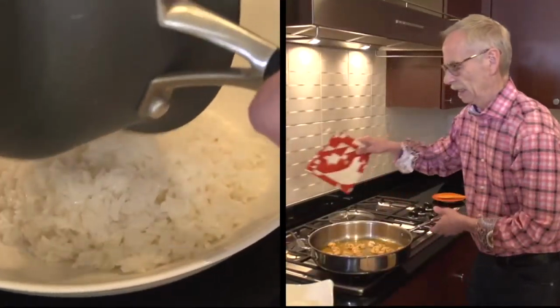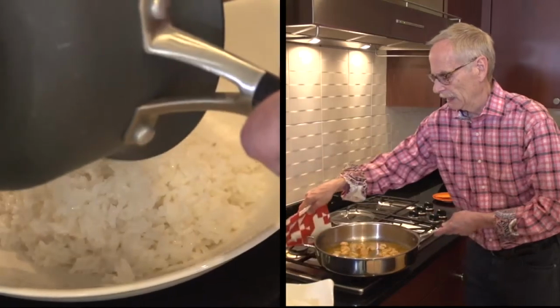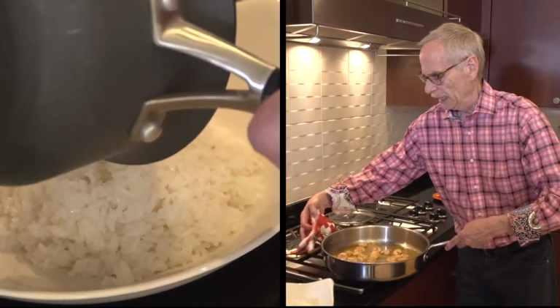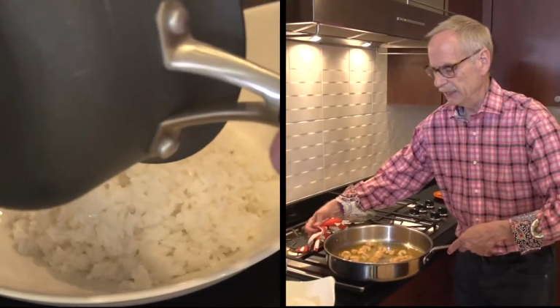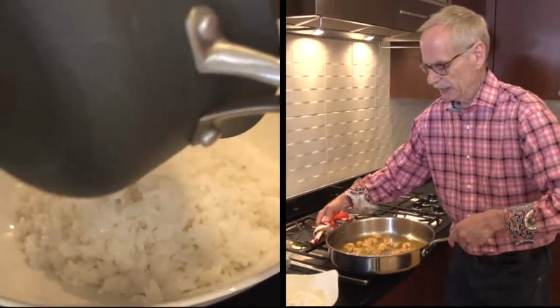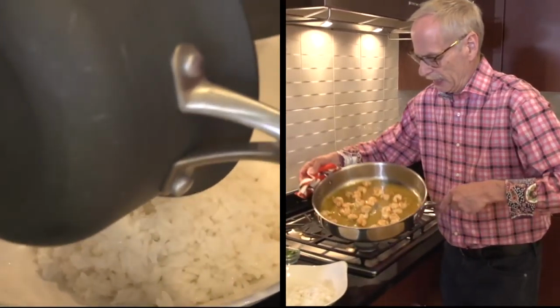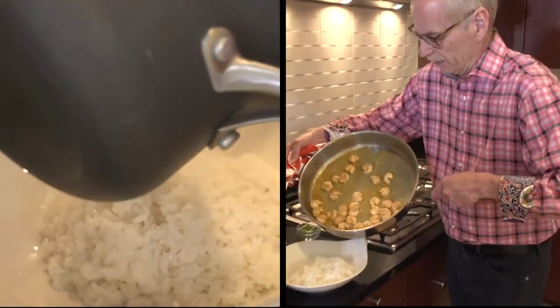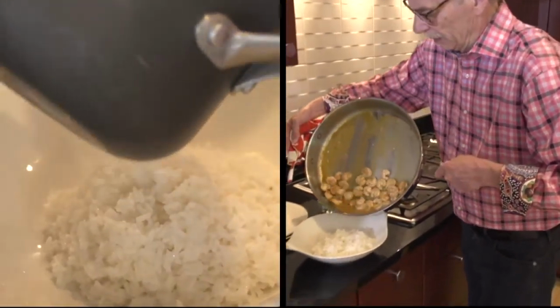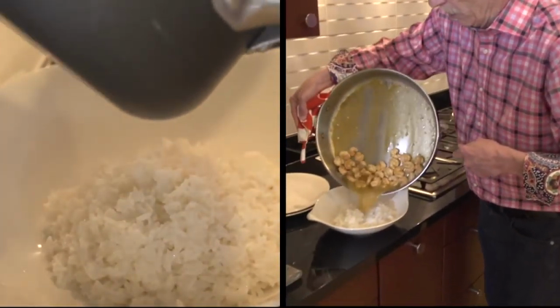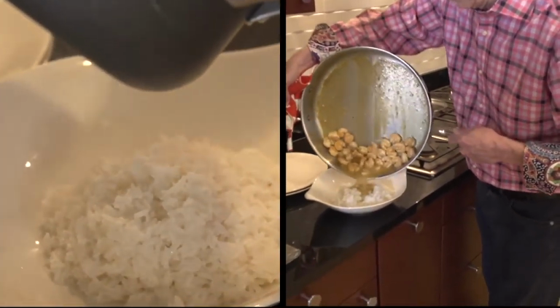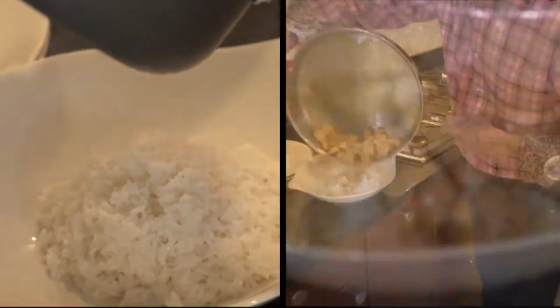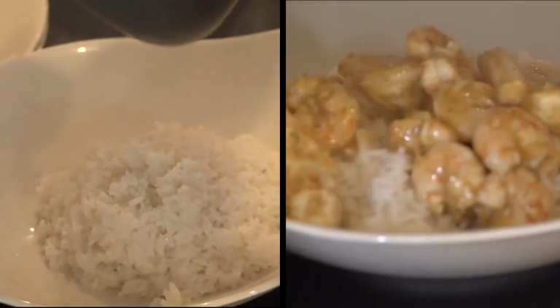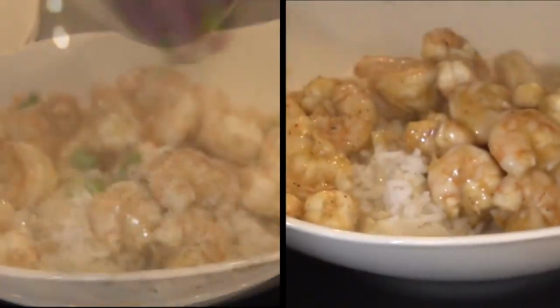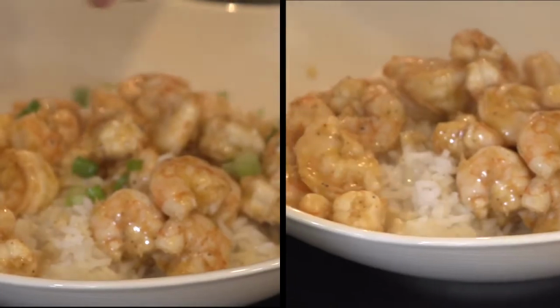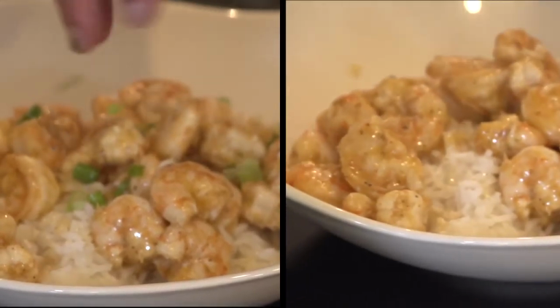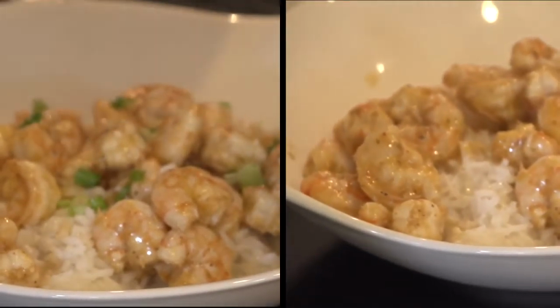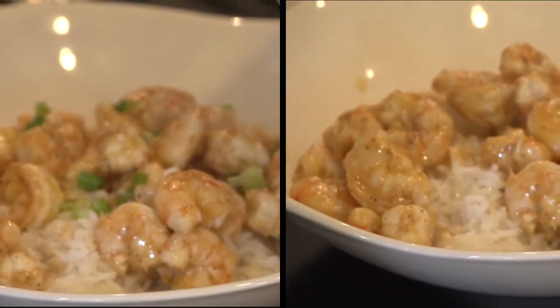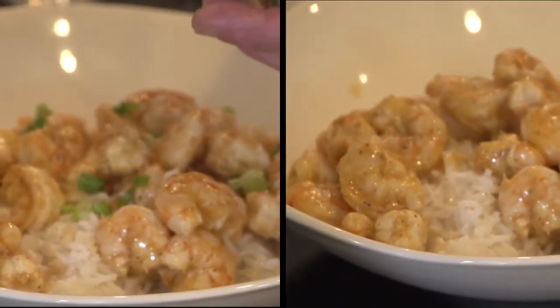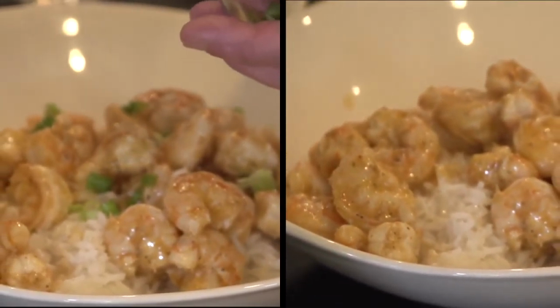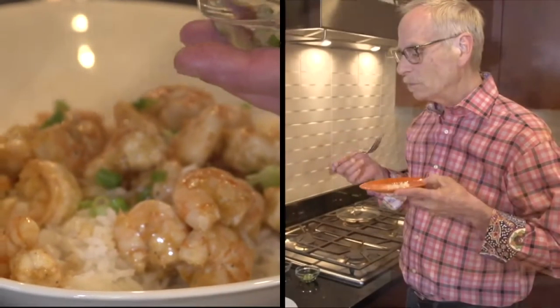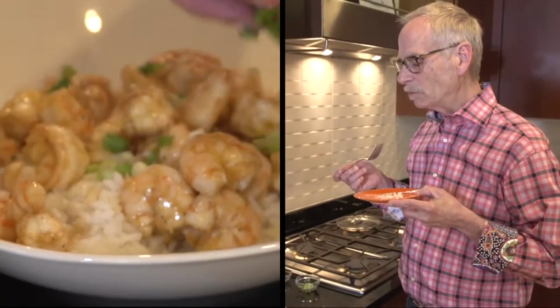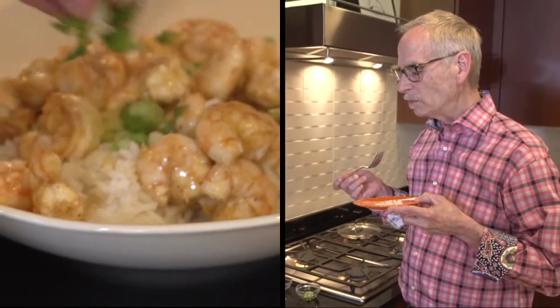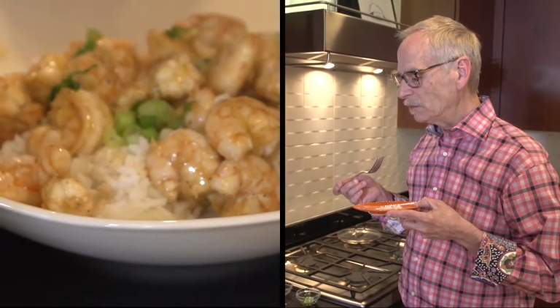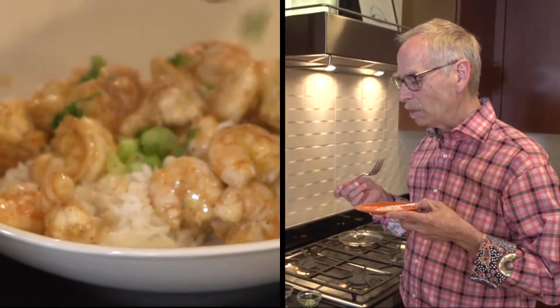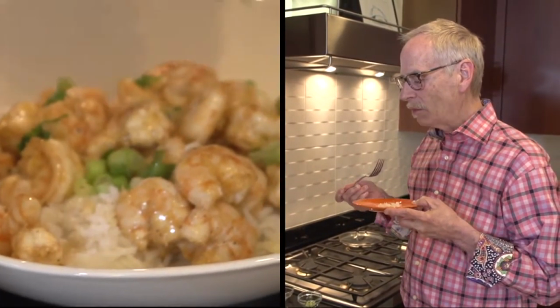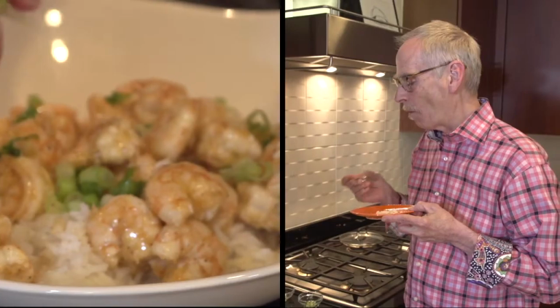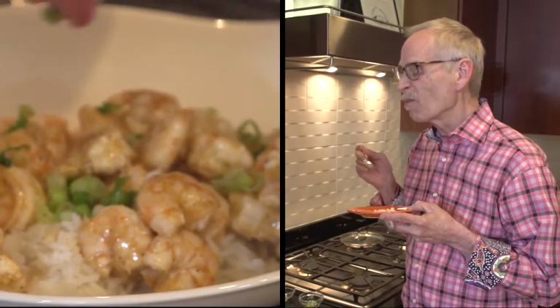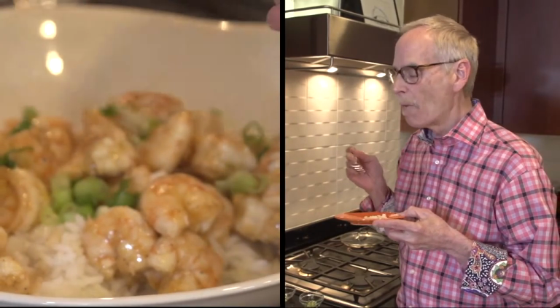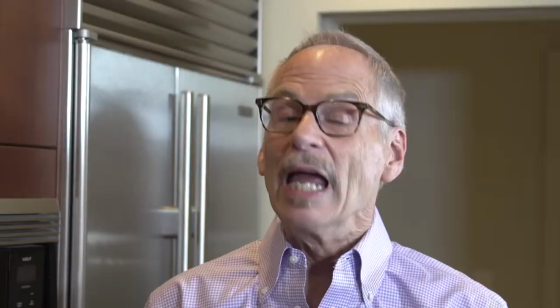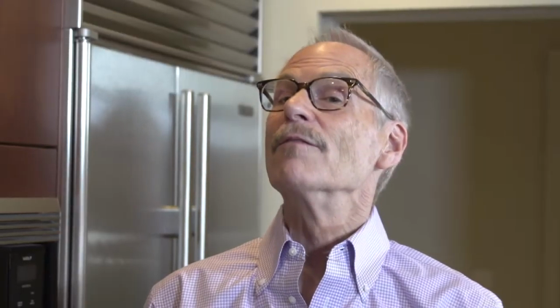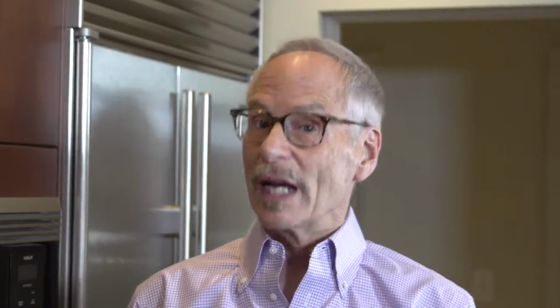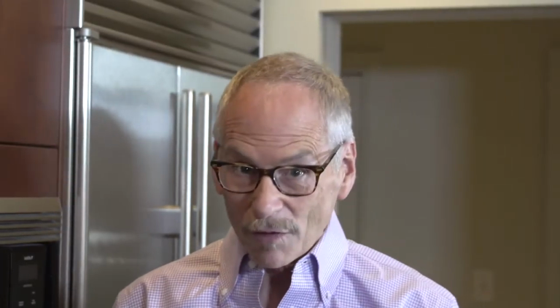Then I put out the rice, put the marinated shrimp and the marinade over the rice, and sprinkle that chopped green onion I prepared earlier on top, and it's ready to serve and enjoy.